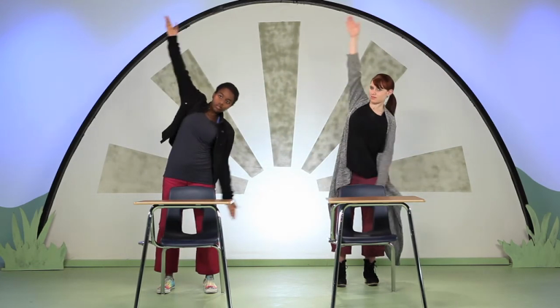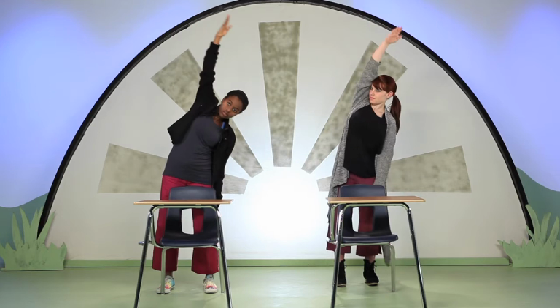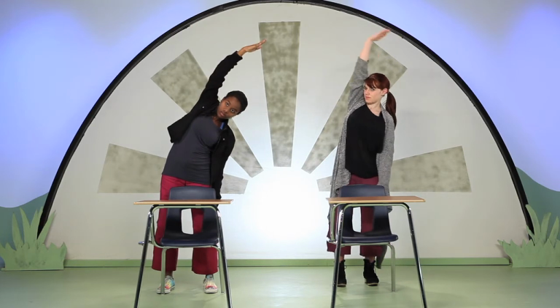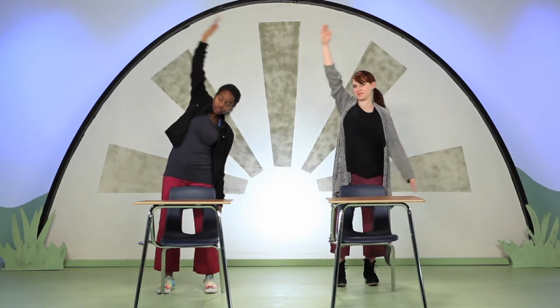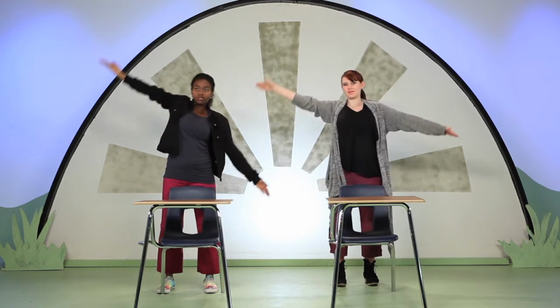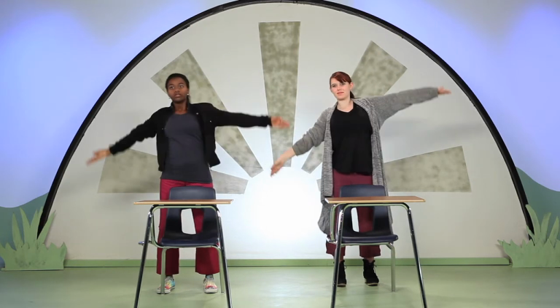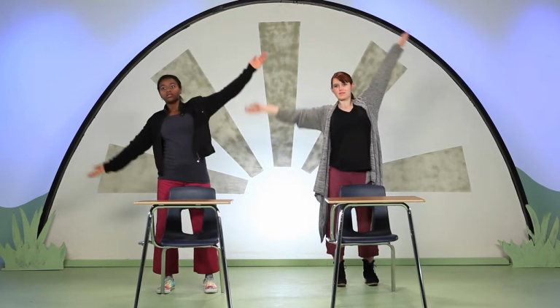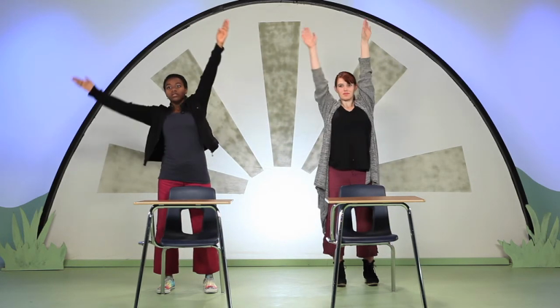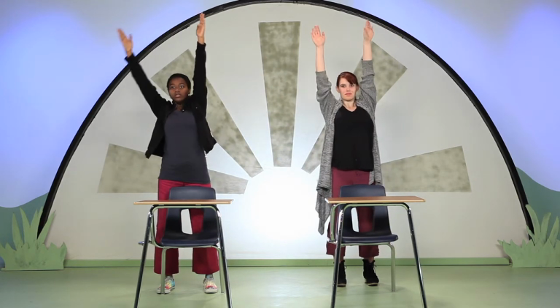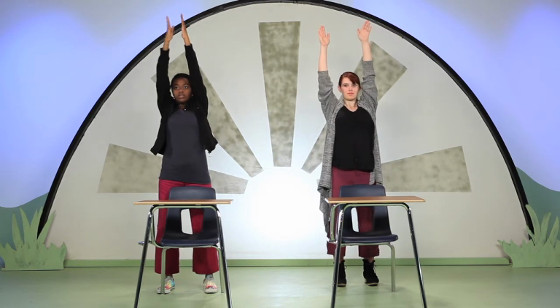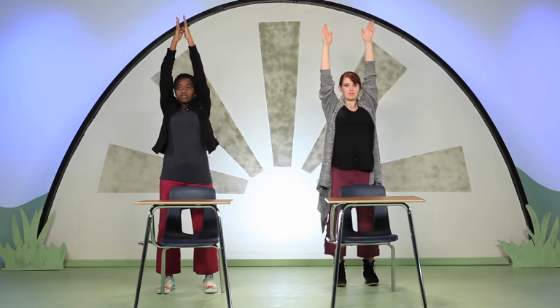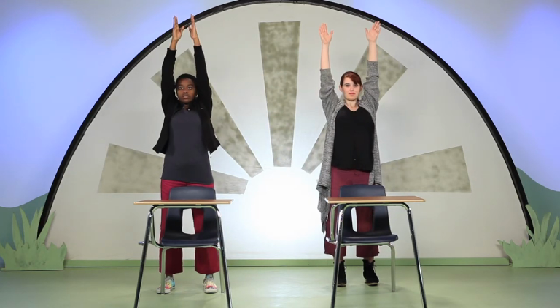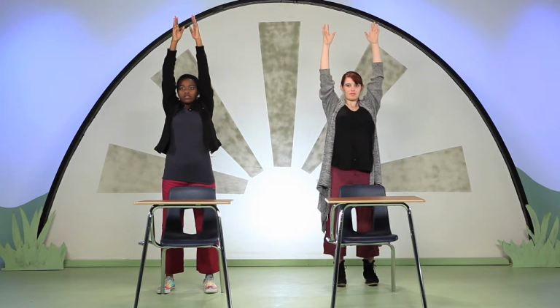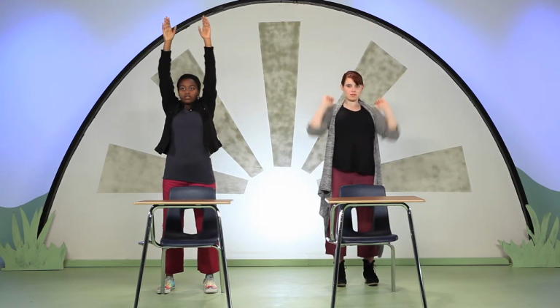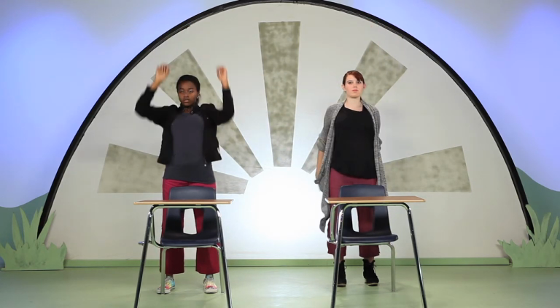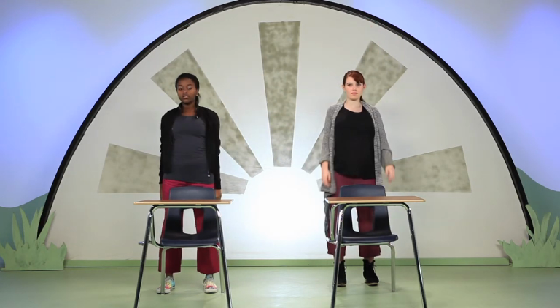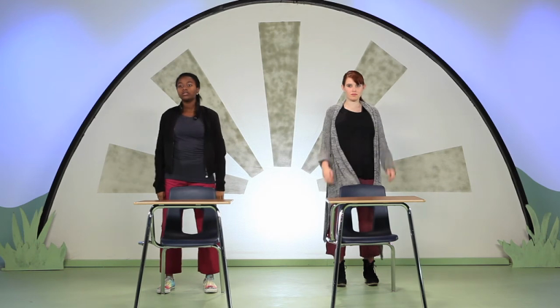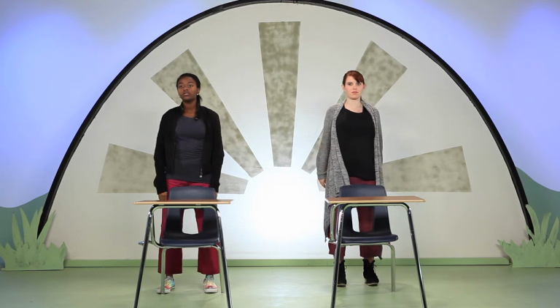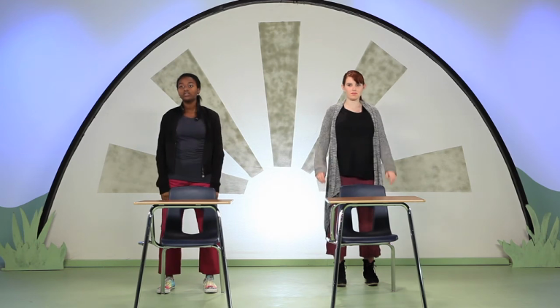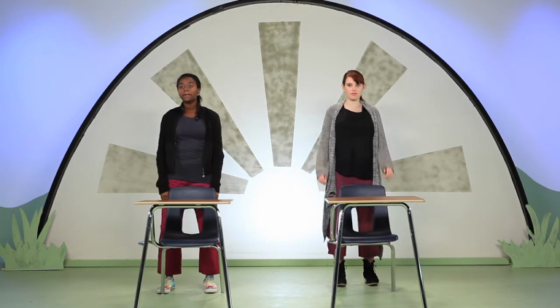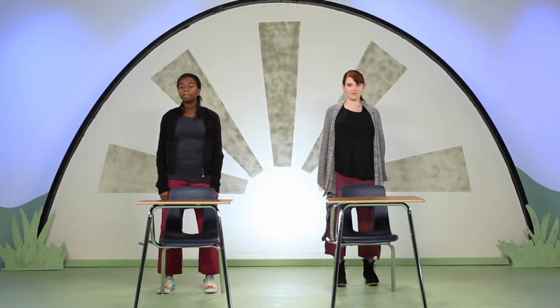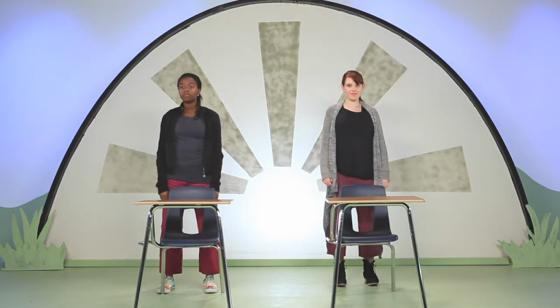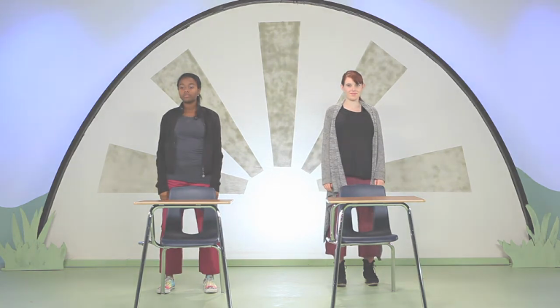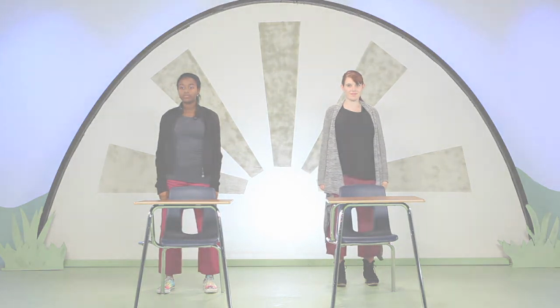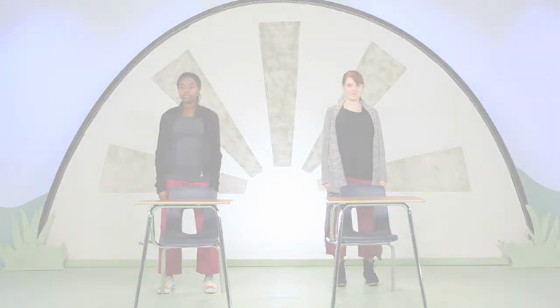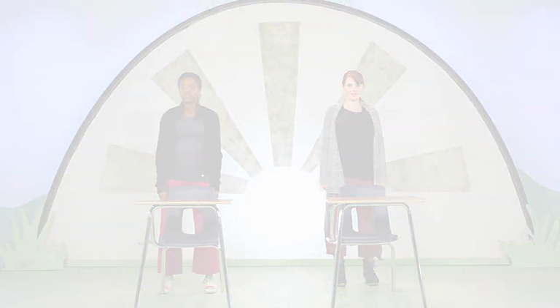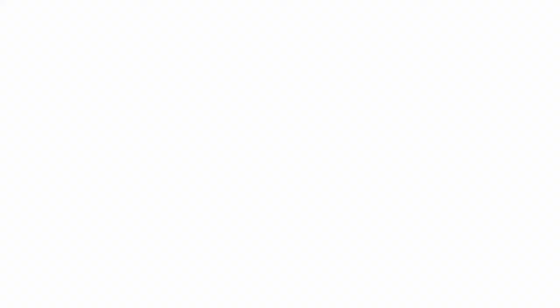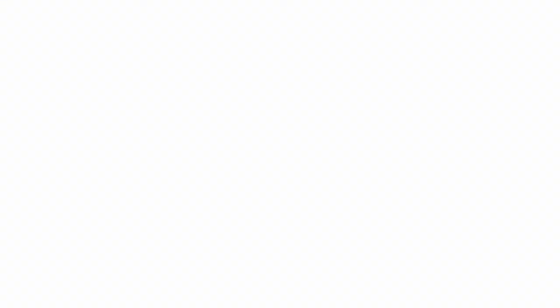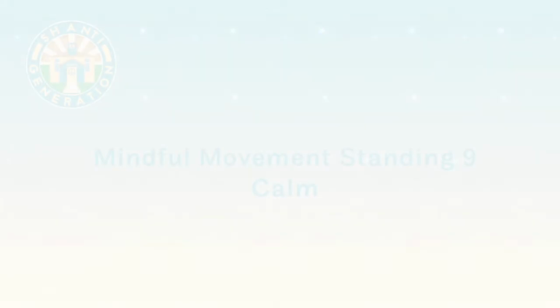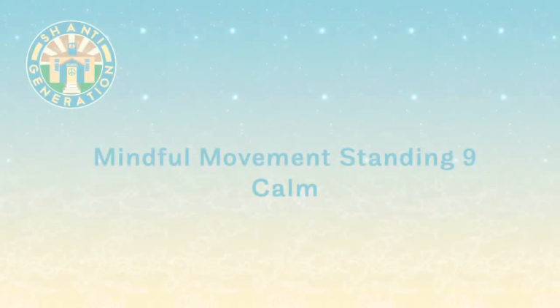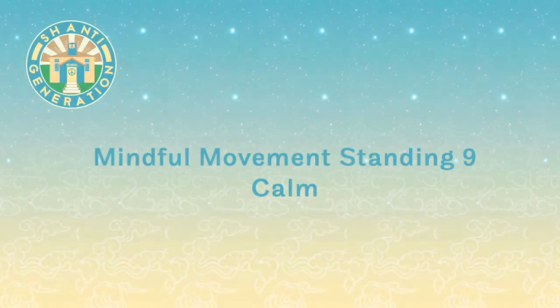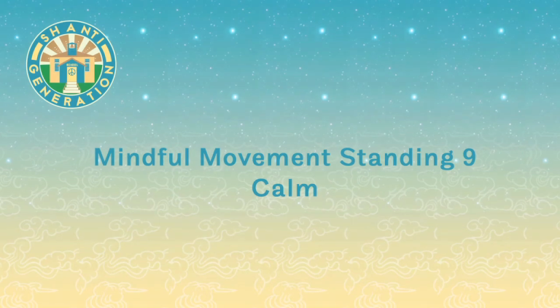Now inhale, both arms reach up. And exhale, release both arms and relax. Breathe long and easy.